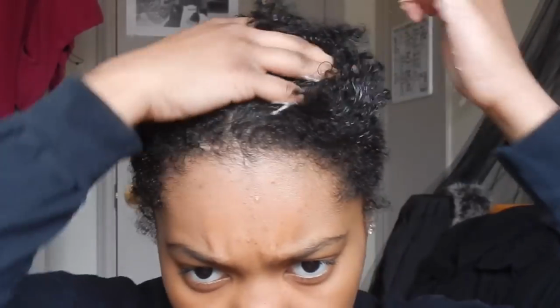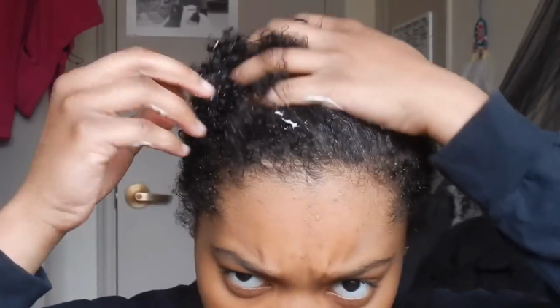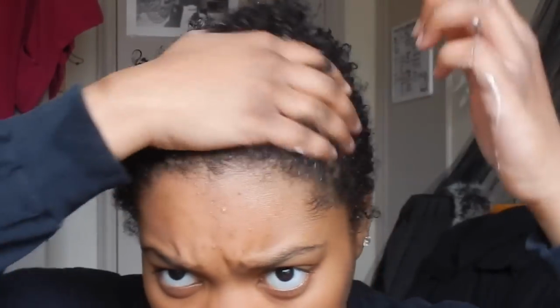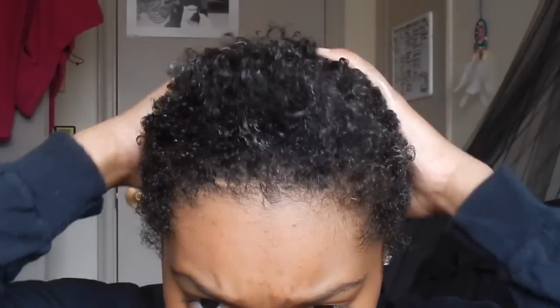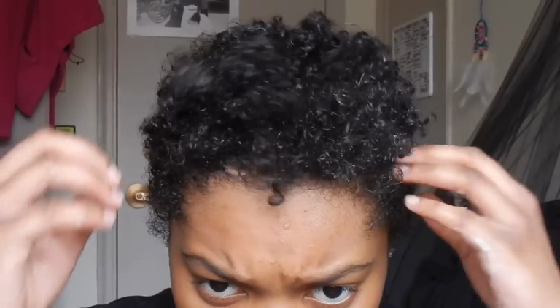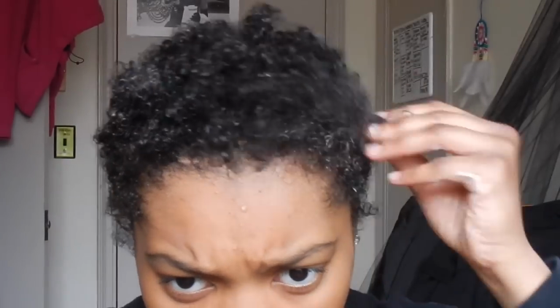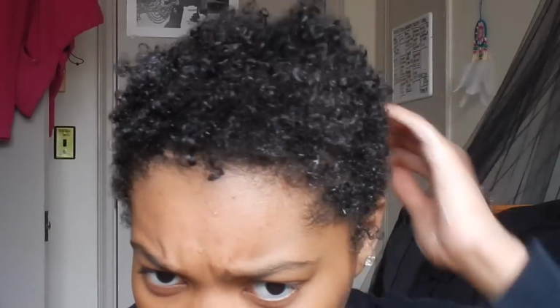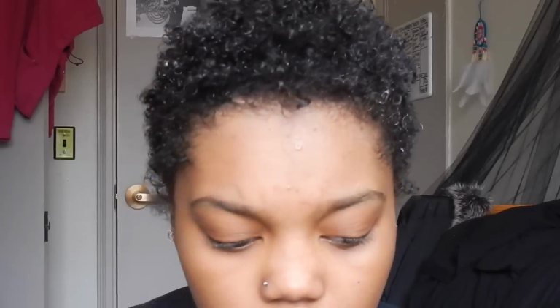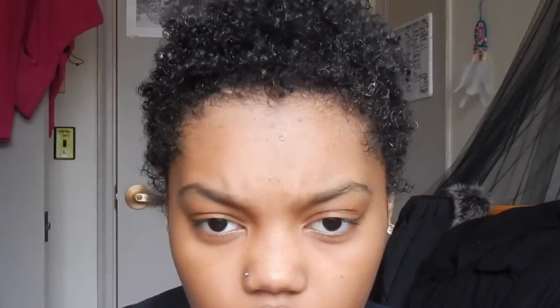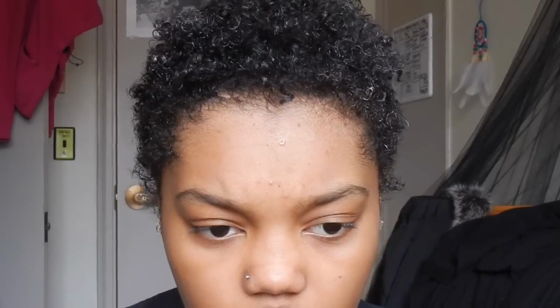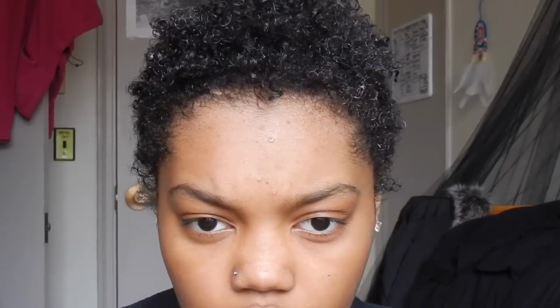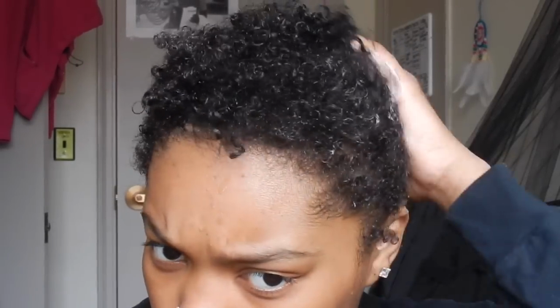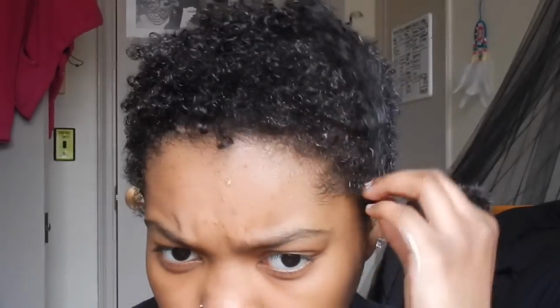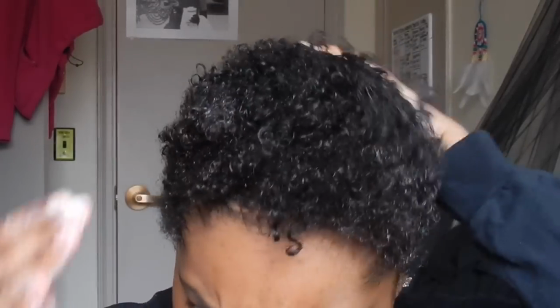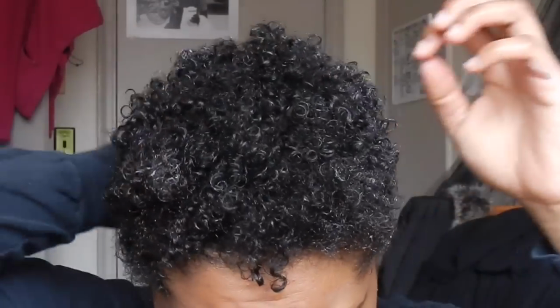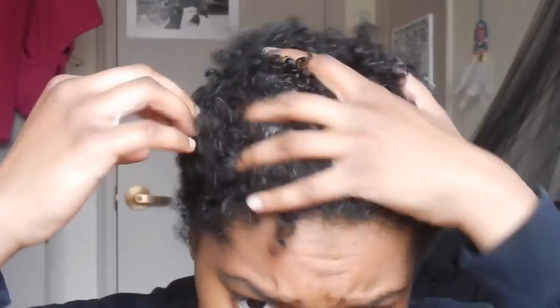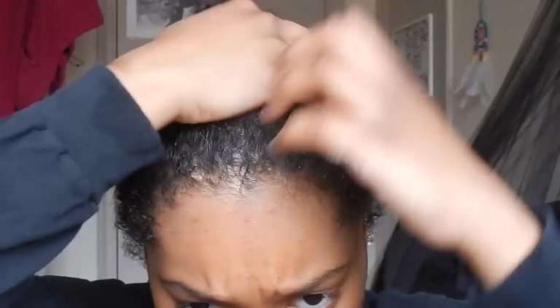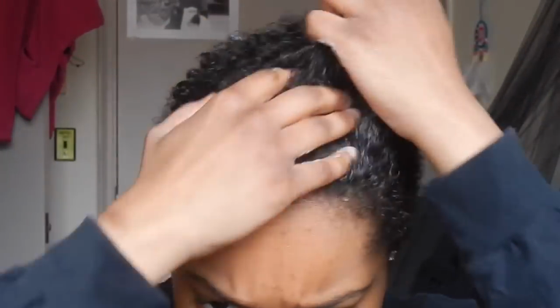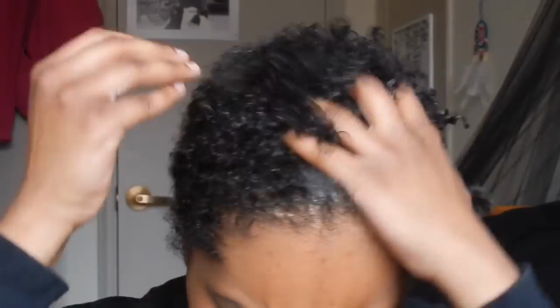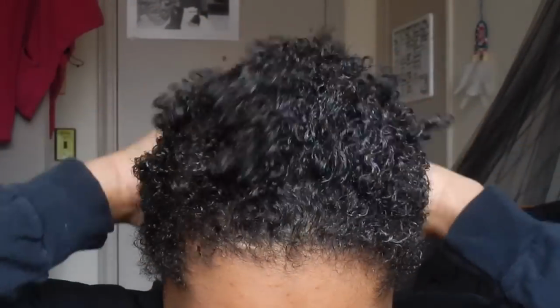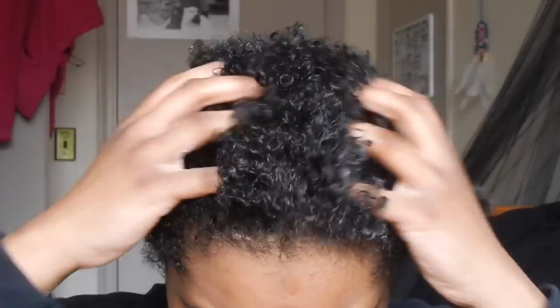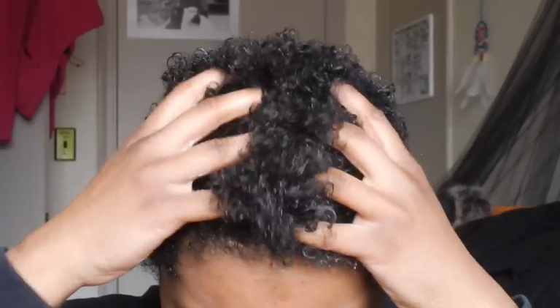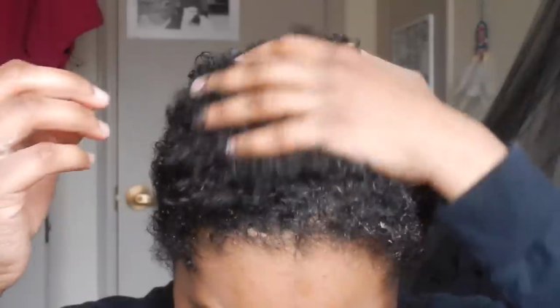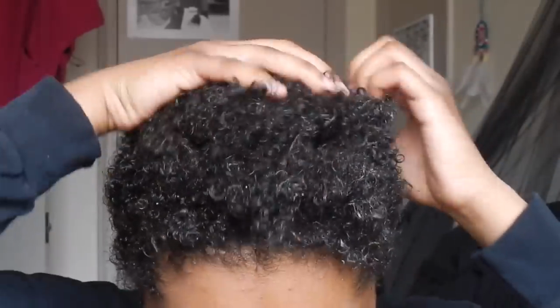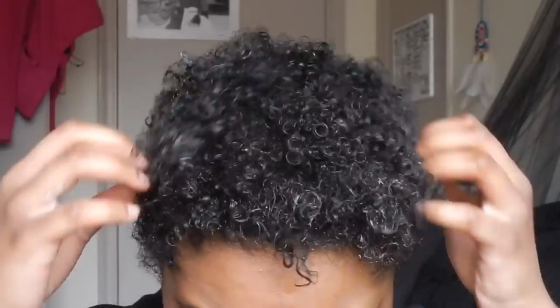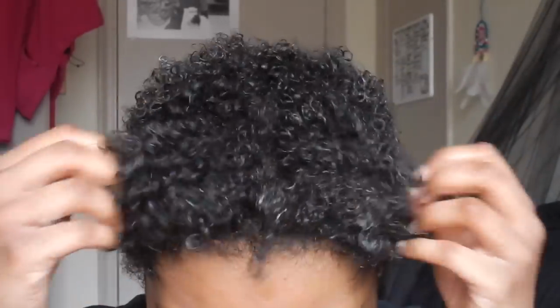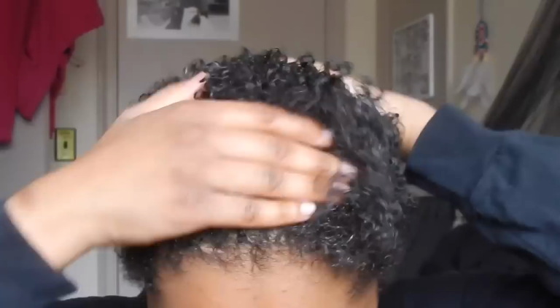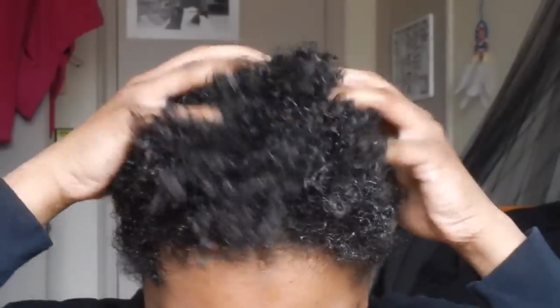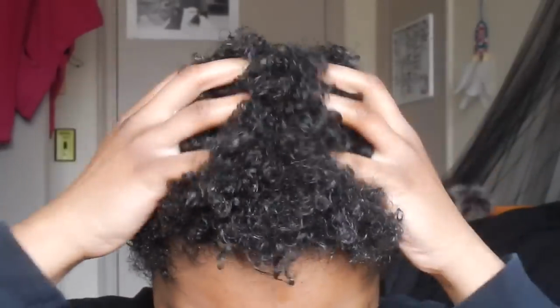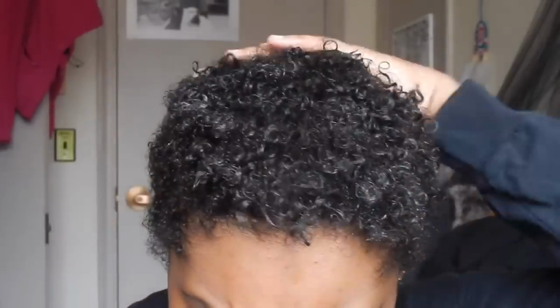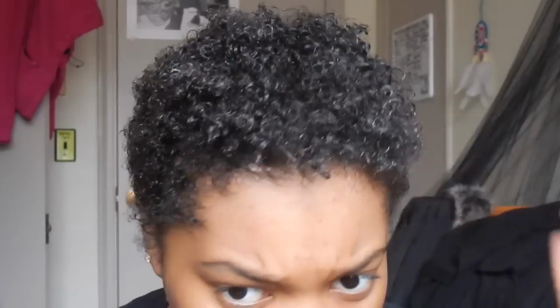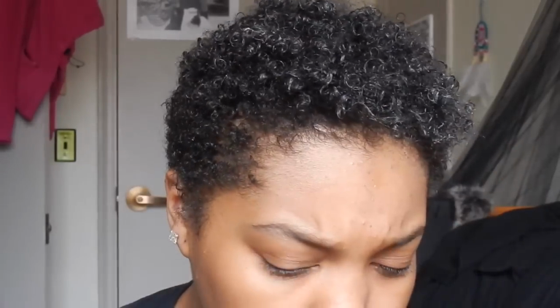Right now I'm doing the cream method and I'm just applying the Cantu Leave-In Repair Cream into my hair. I love this stuff so much, but unfortunately I'm just not sure if this is cruelty-free, so this may have to leave my routine.